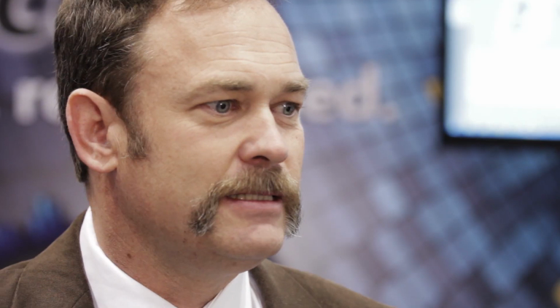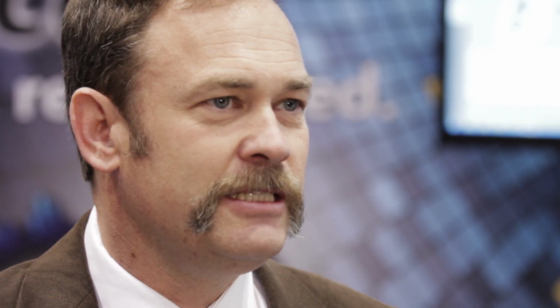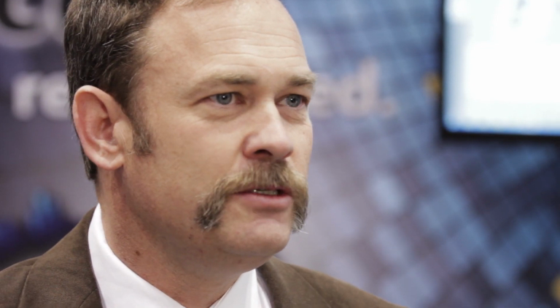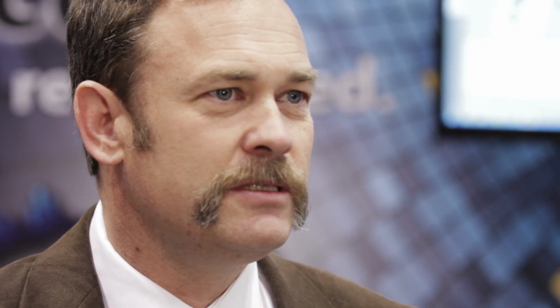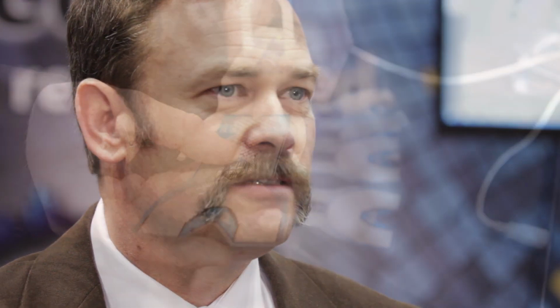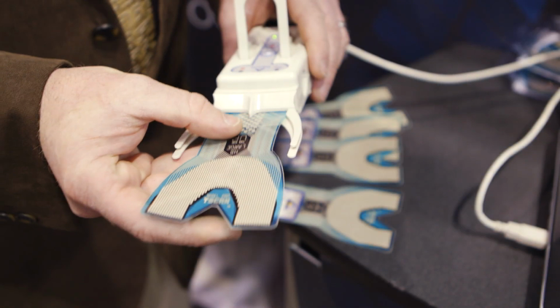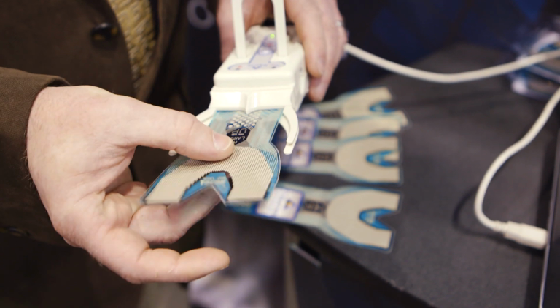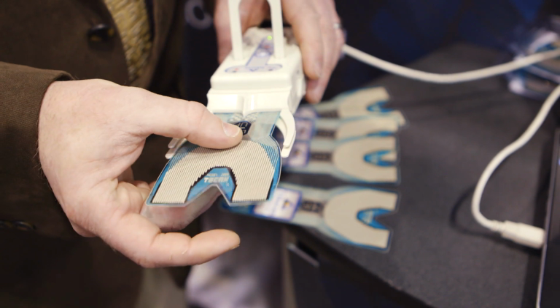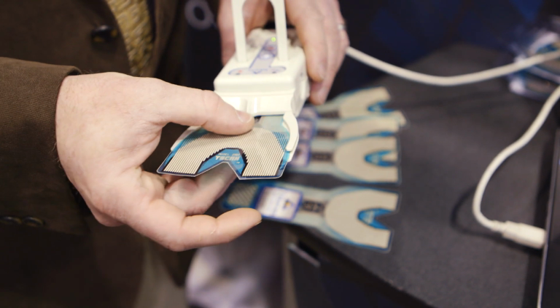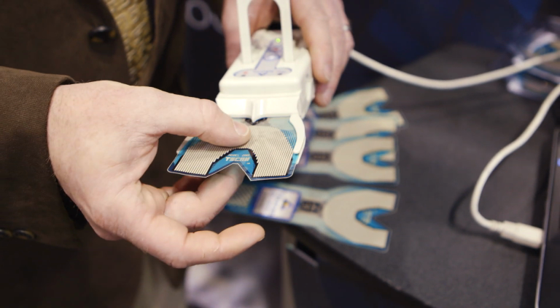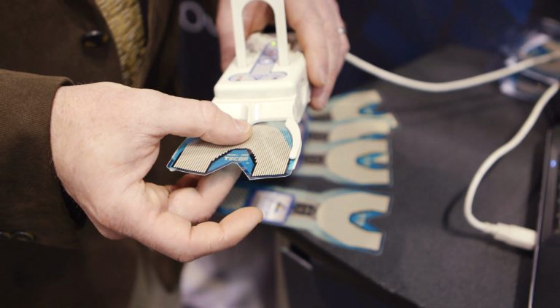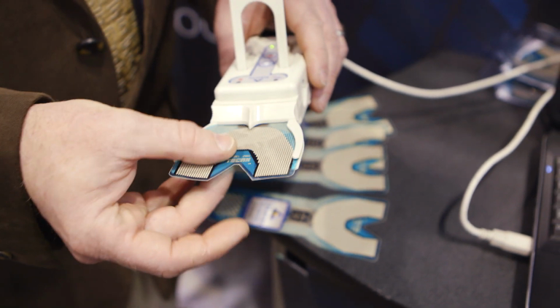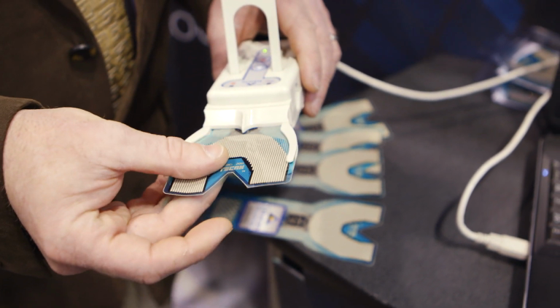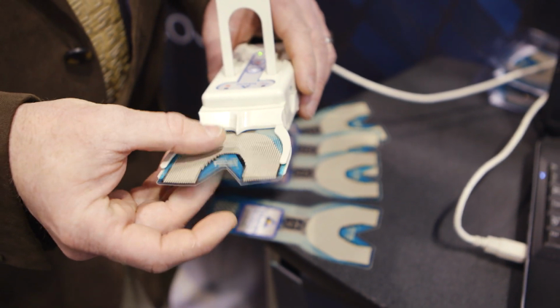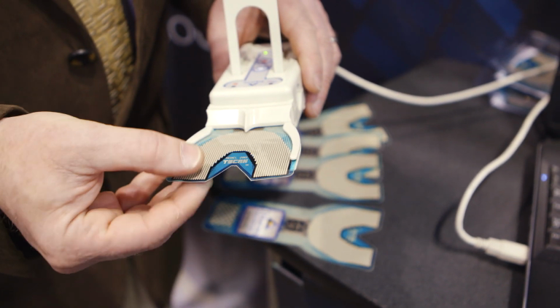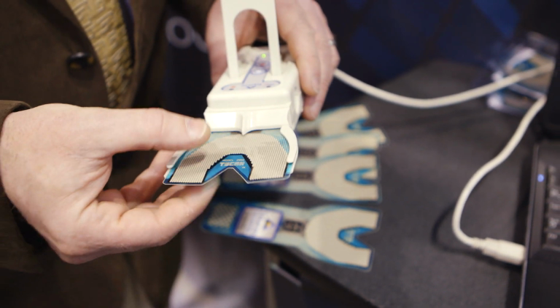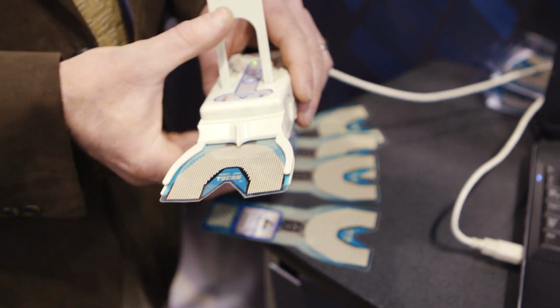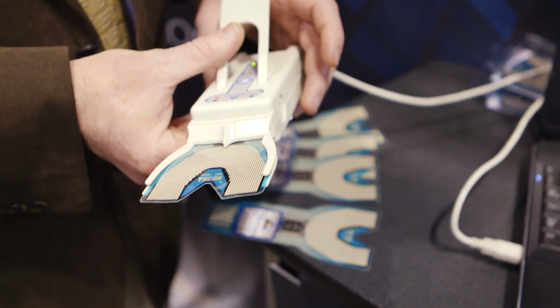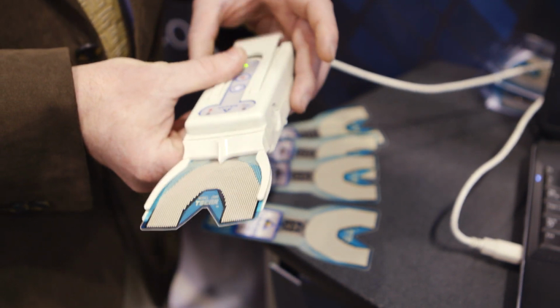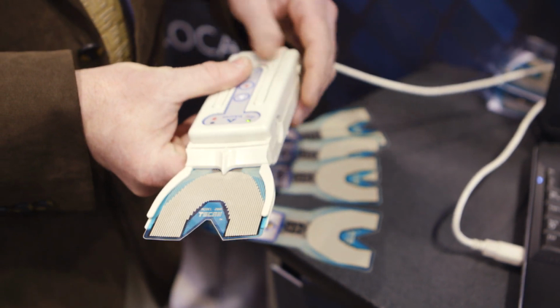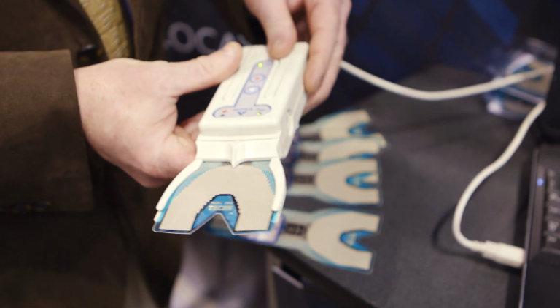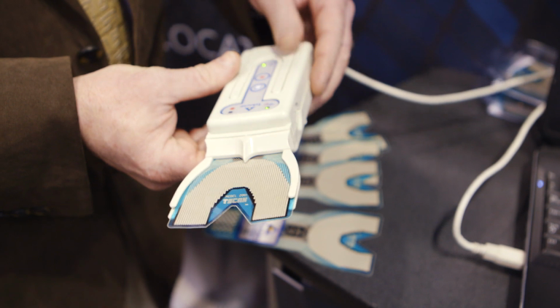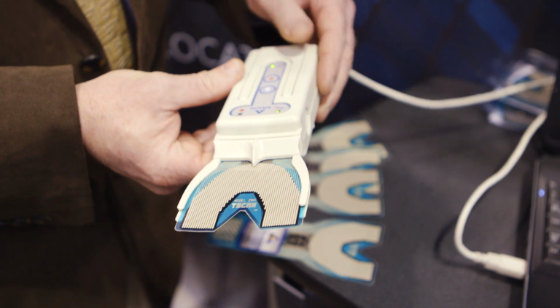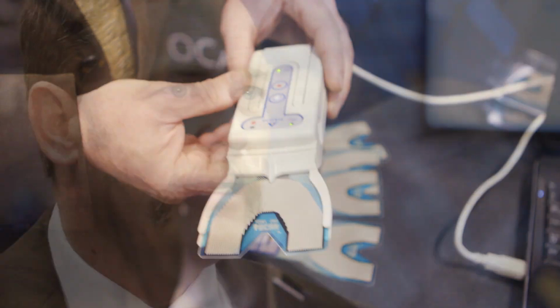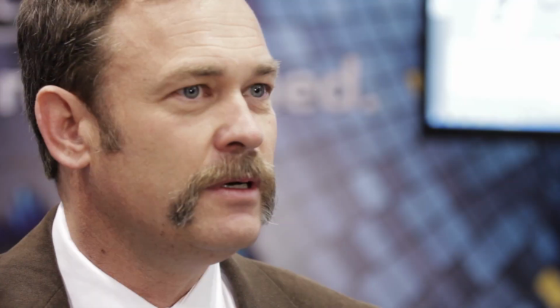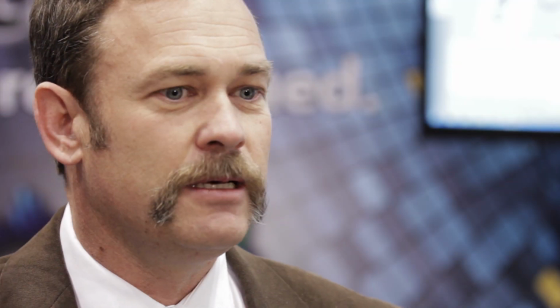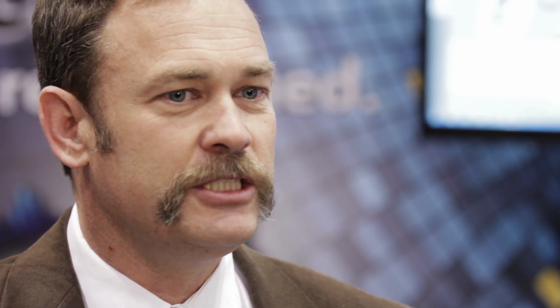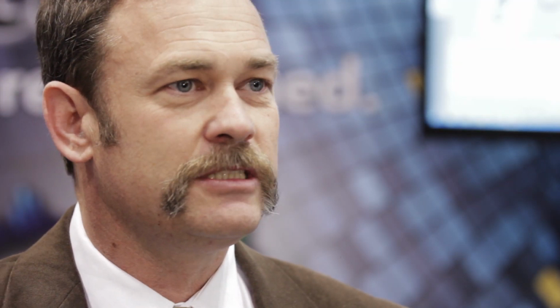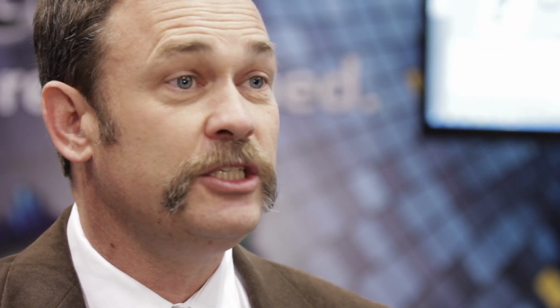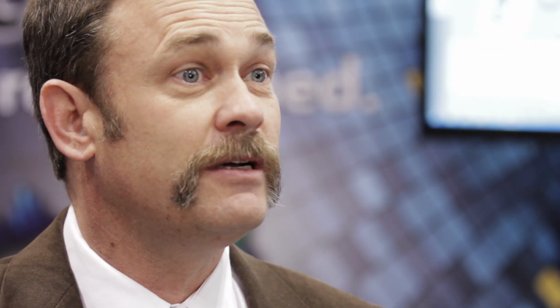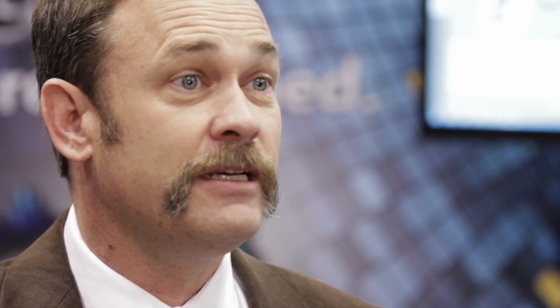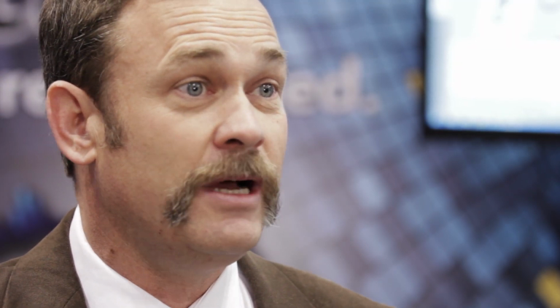It's easy to use, it's efficient, it's inexpensive. You can do it on every person, you can do it on people where you have a concern. I do it on some patients just to be sure everything is right.